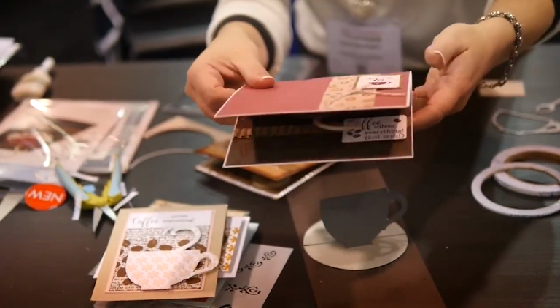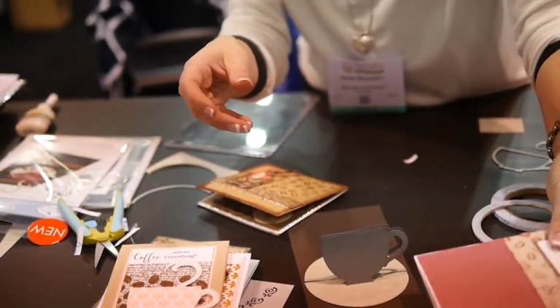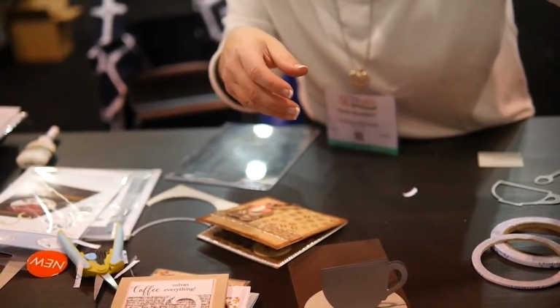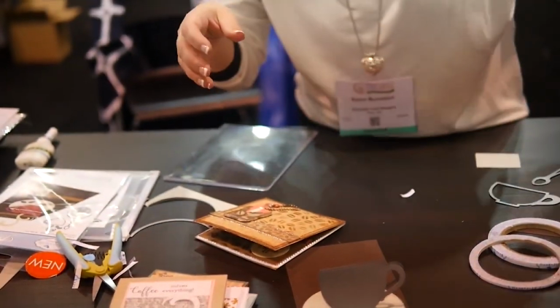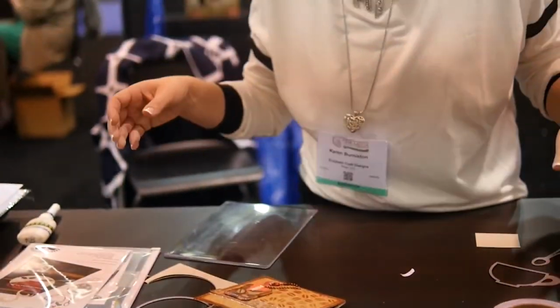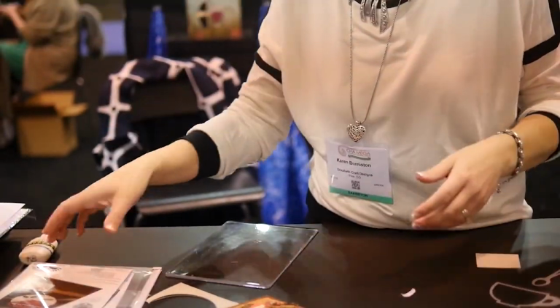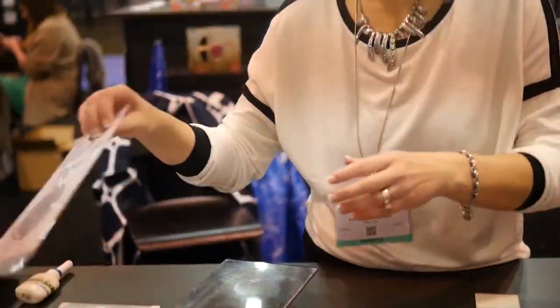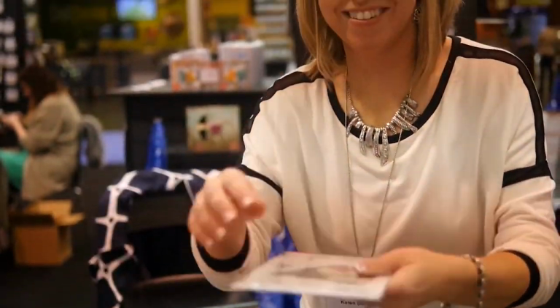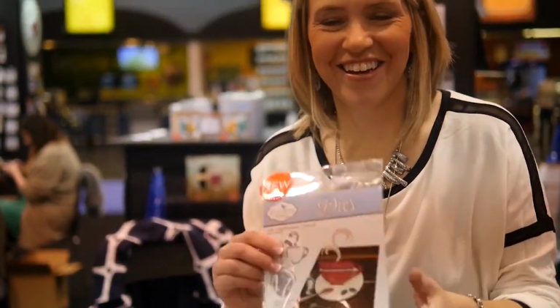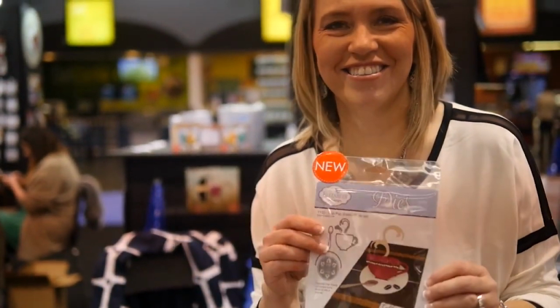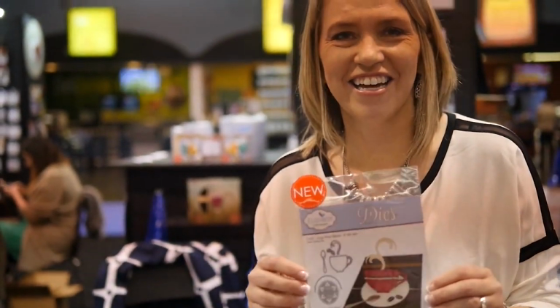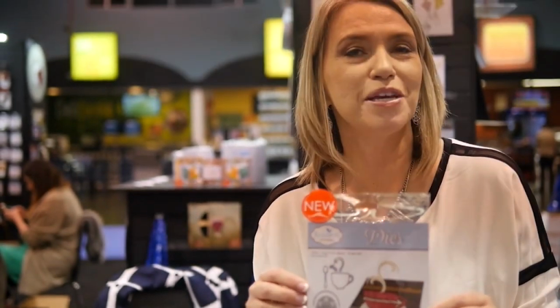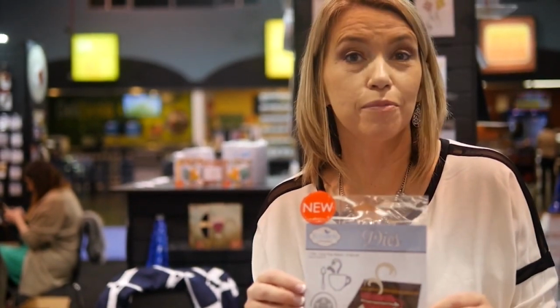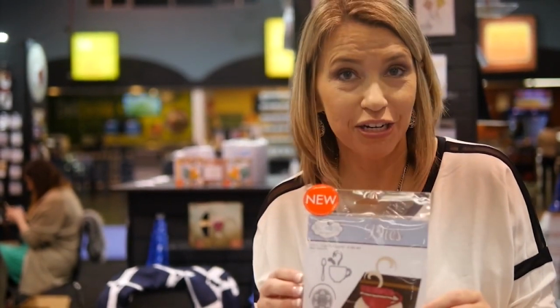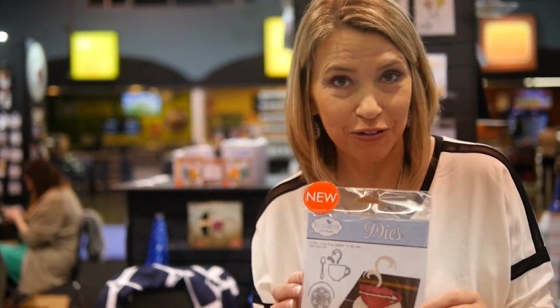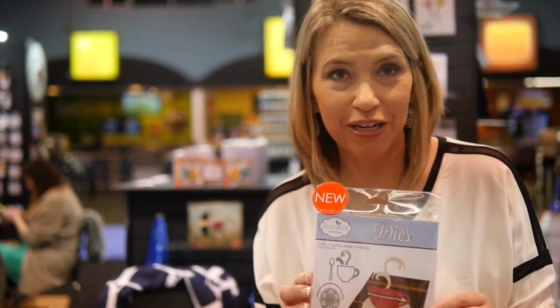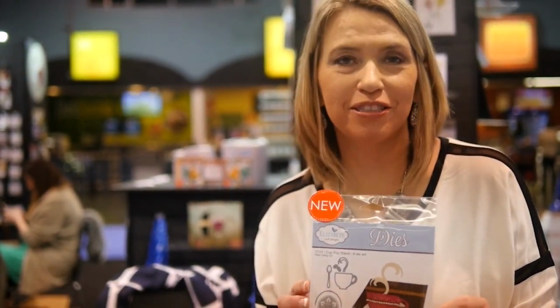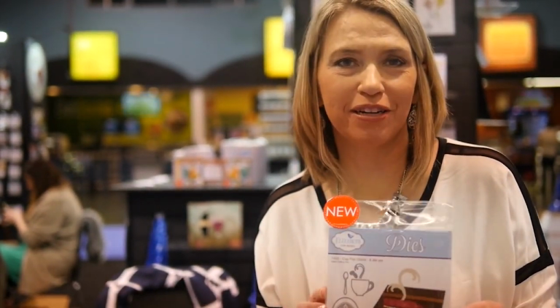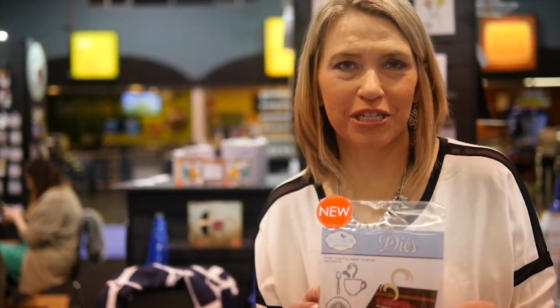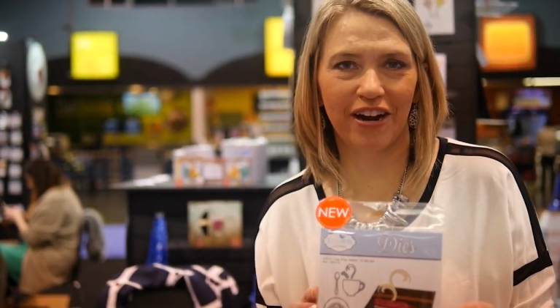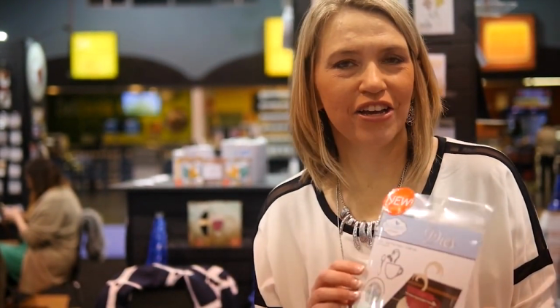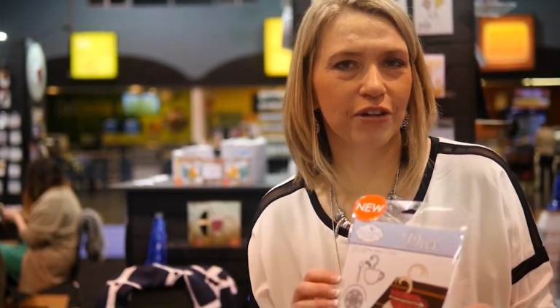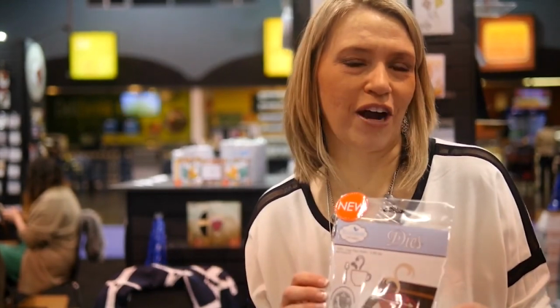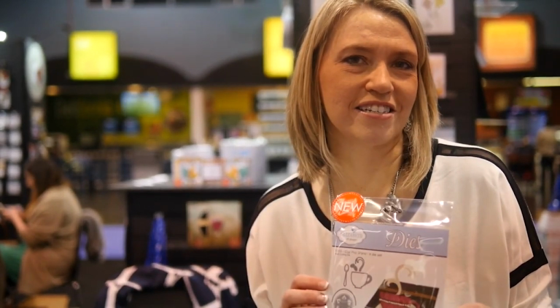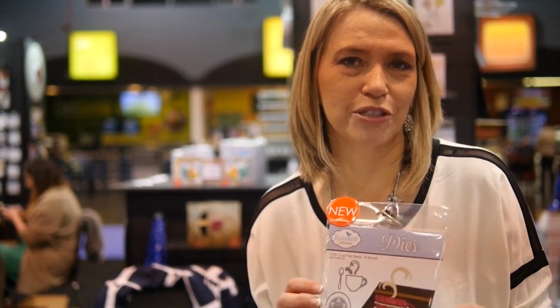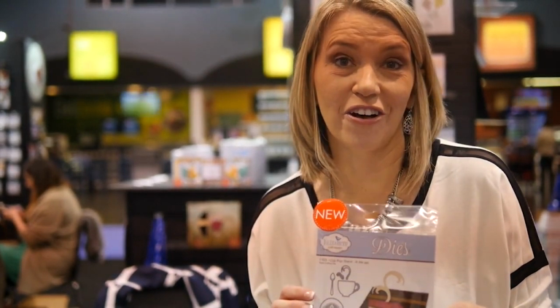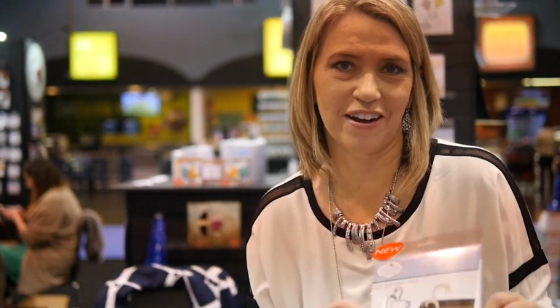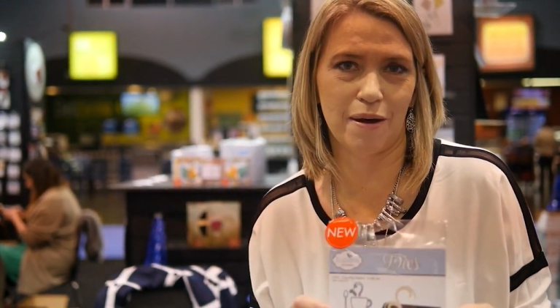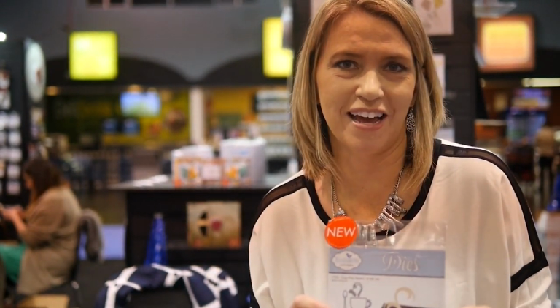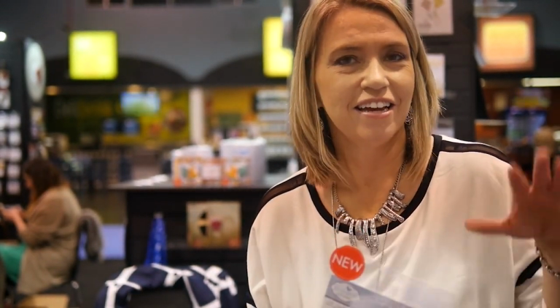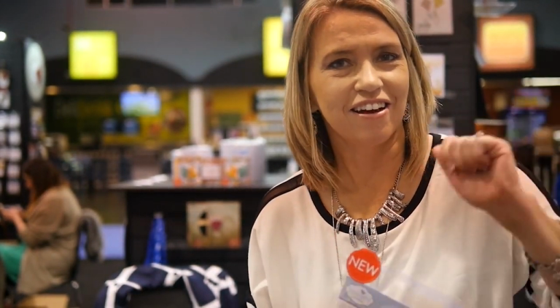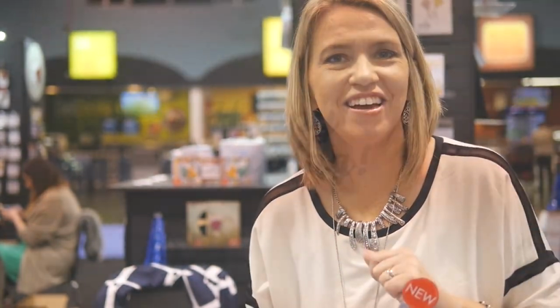So that is the new pop stand die set. It will be available very soon — they're already shipping to independent stores in your area. You can go to ElizabethCraftDesigns.com to look at all the new products in the Pop It Ups line. I'll see you later.